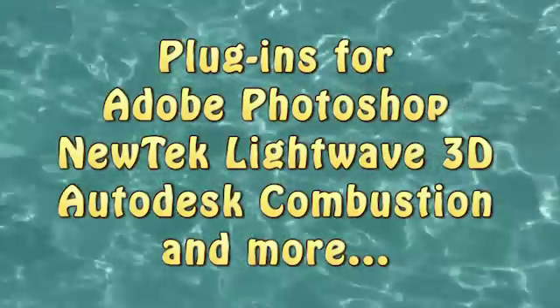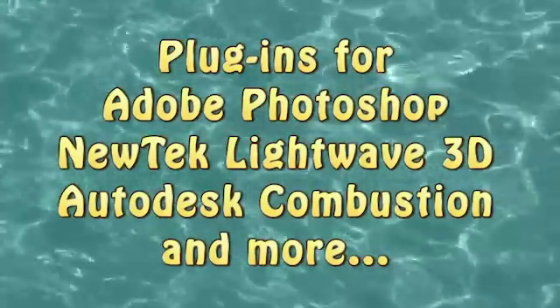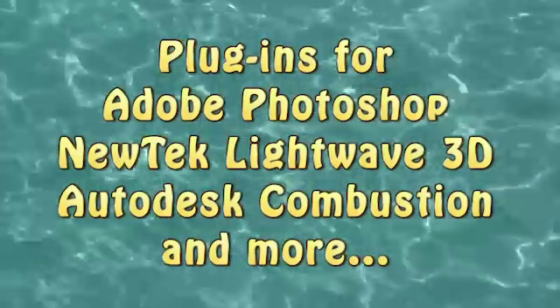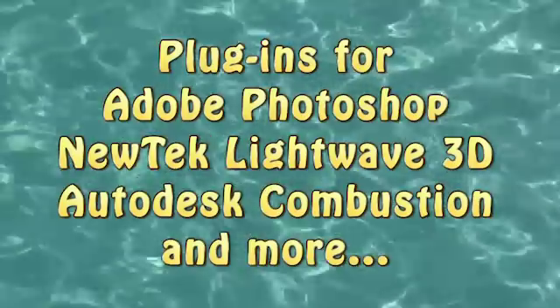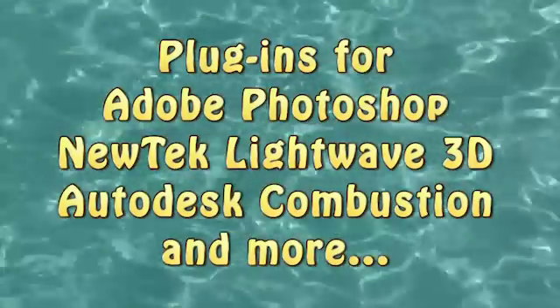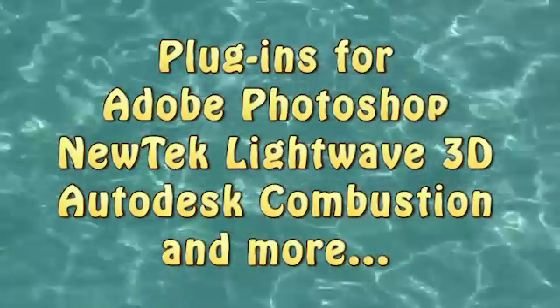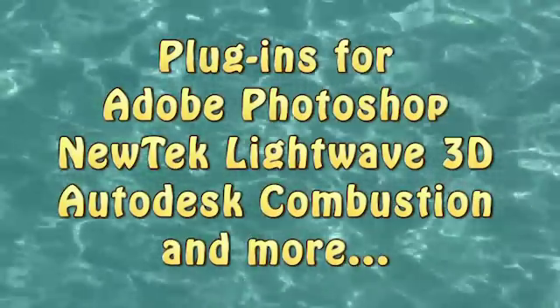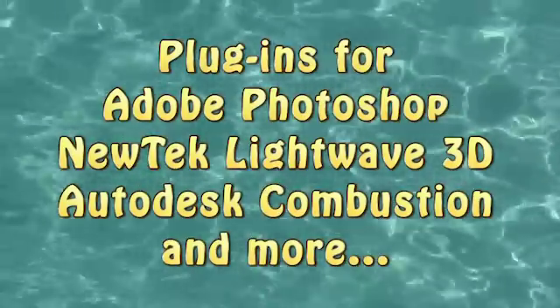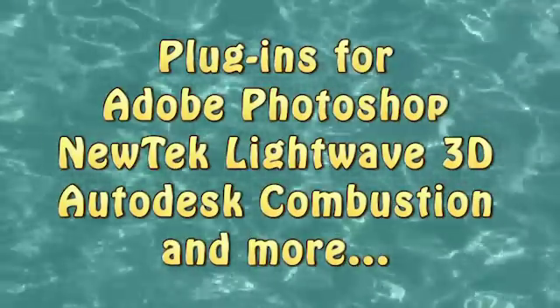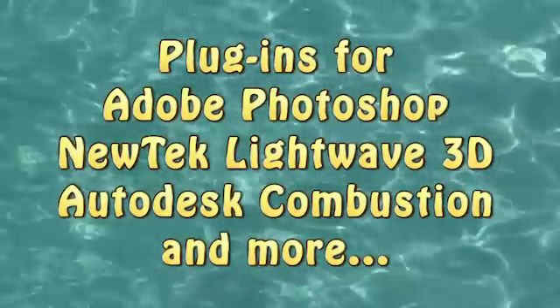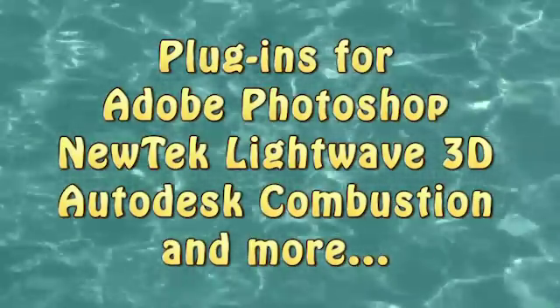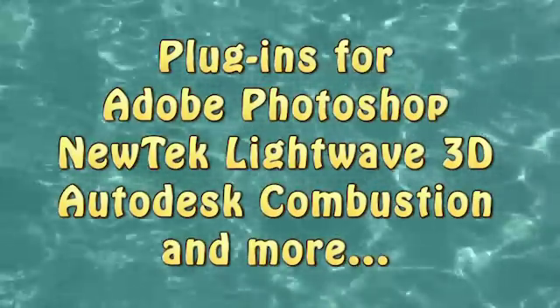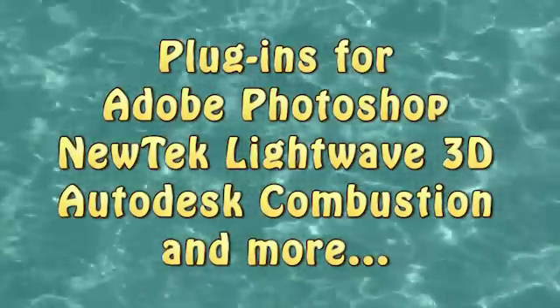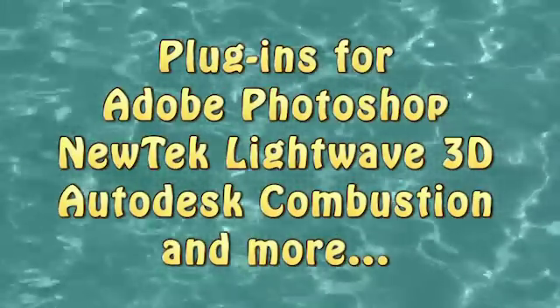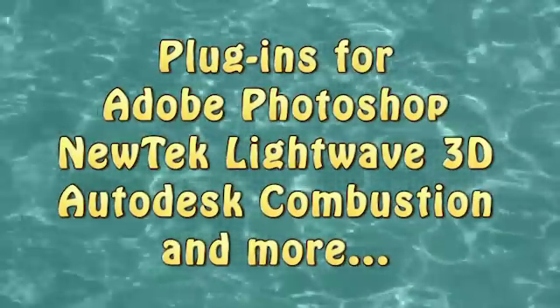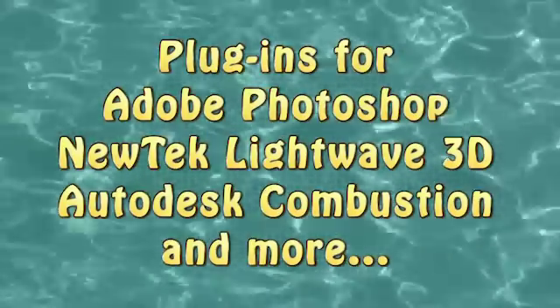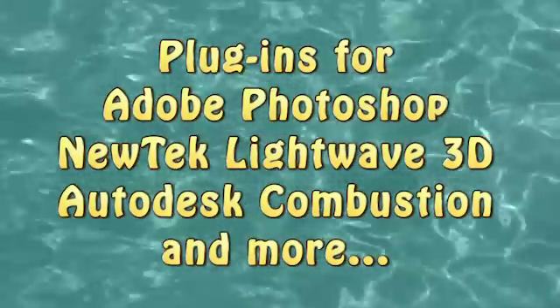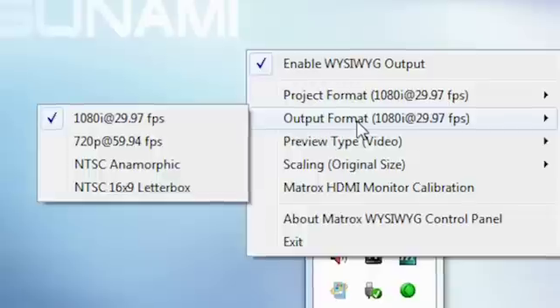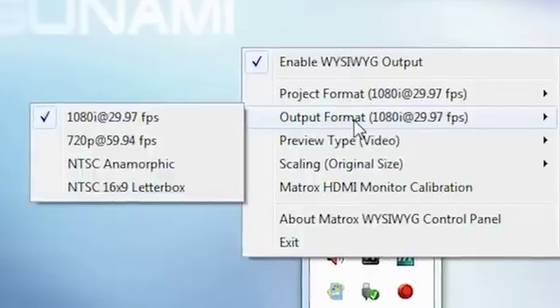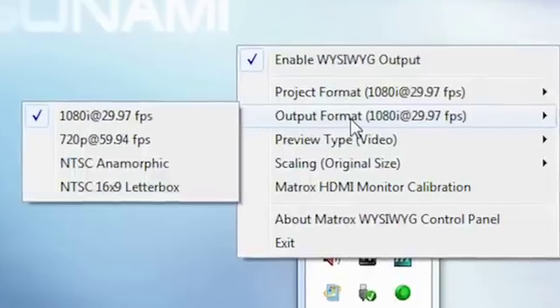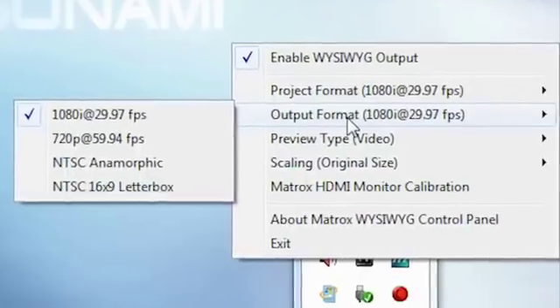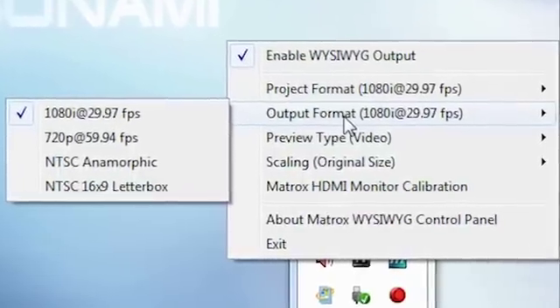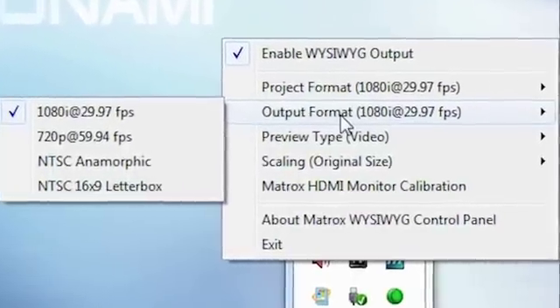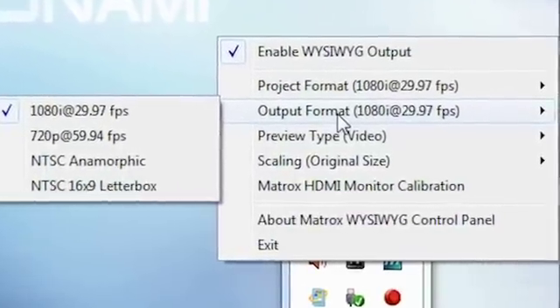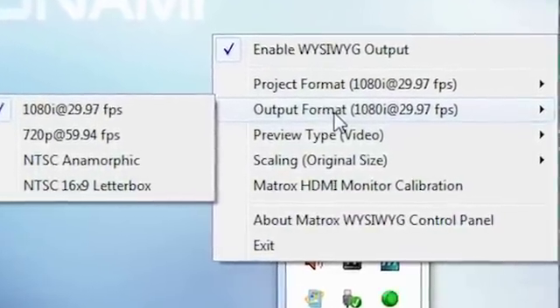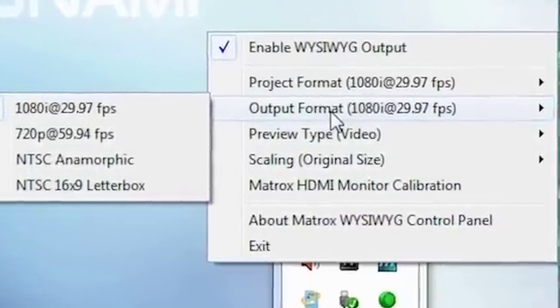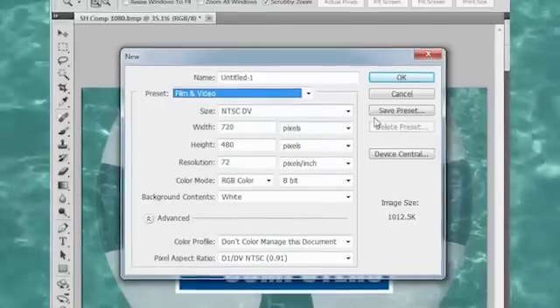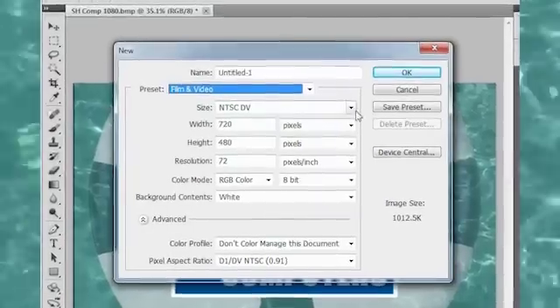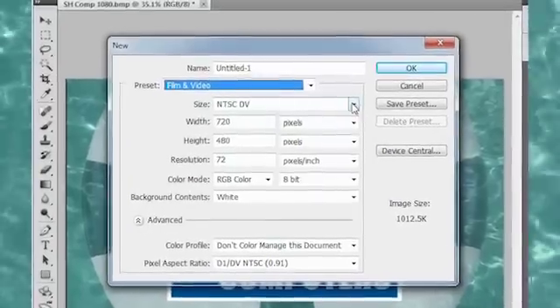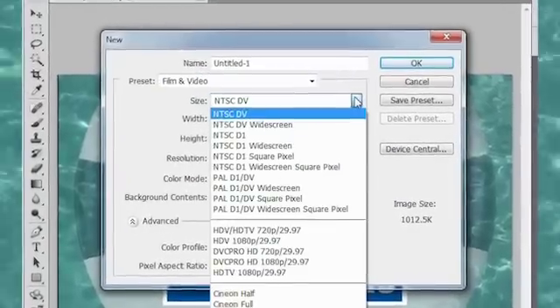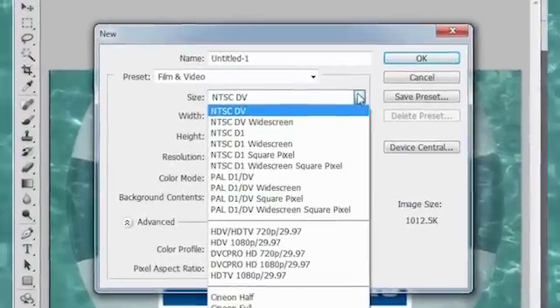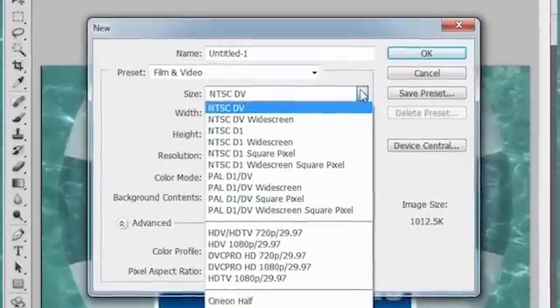The Matrox WYSIWYG, or What-You-See-Is-What-You-Get feature, allows many different graphics and animation programs to export video out to the MX-02 for preview, and we'll look at the settings available and demonstrate this feature using Adobe Photoshop CS5.